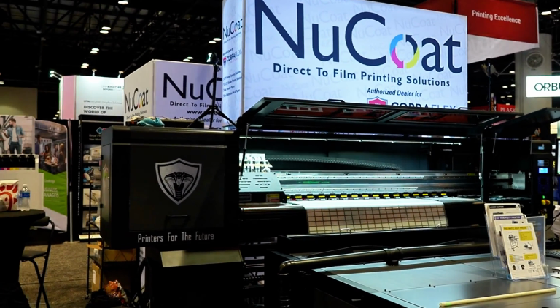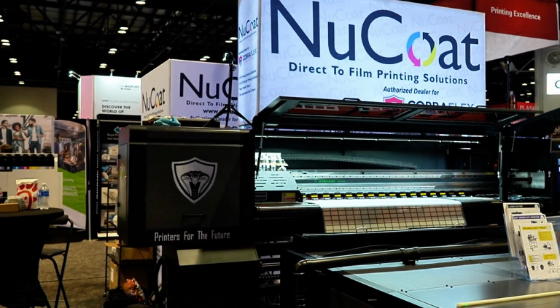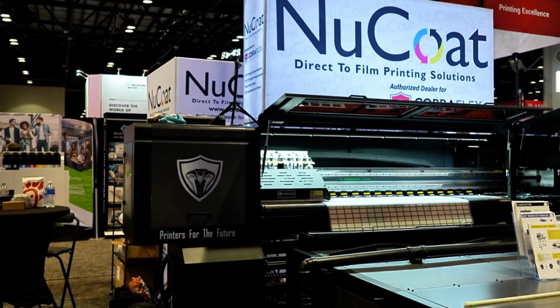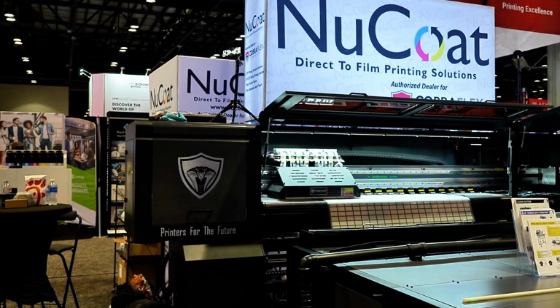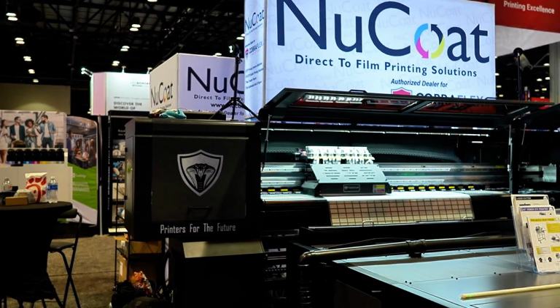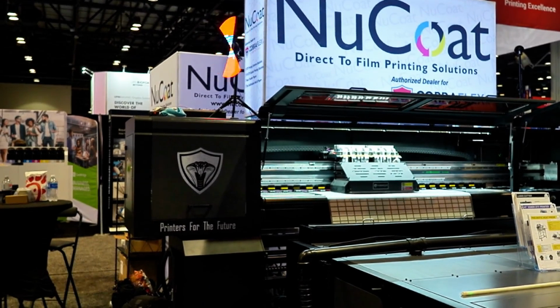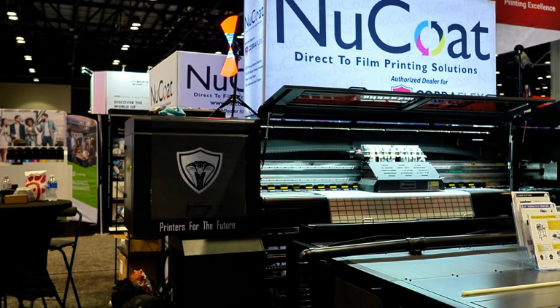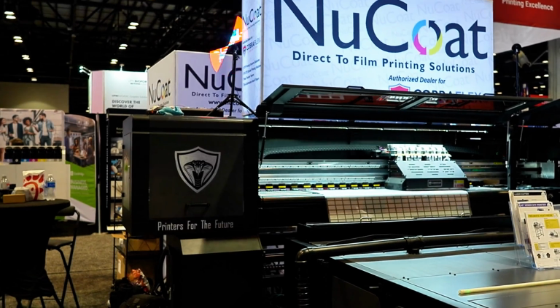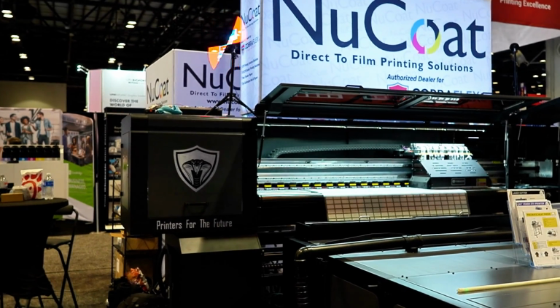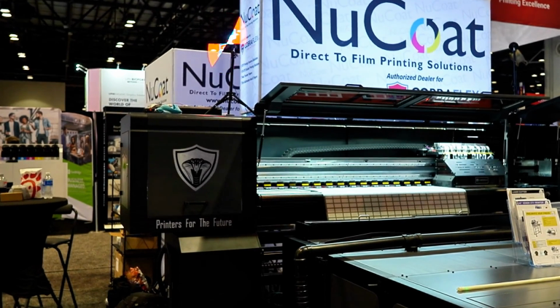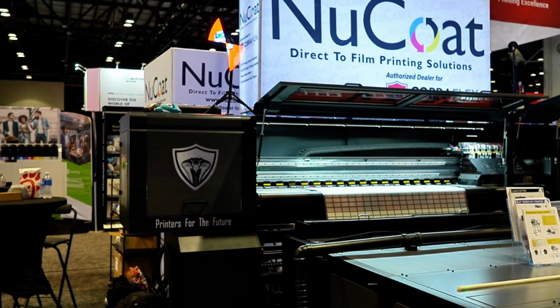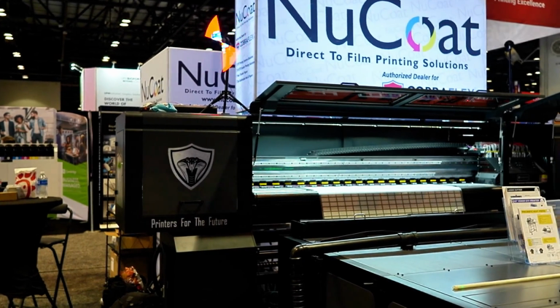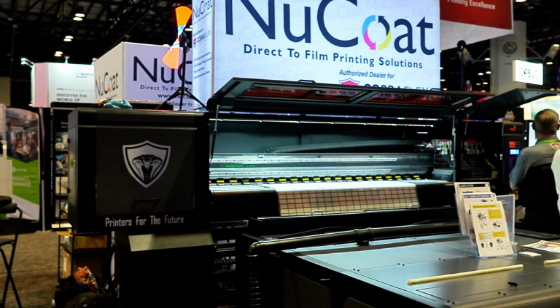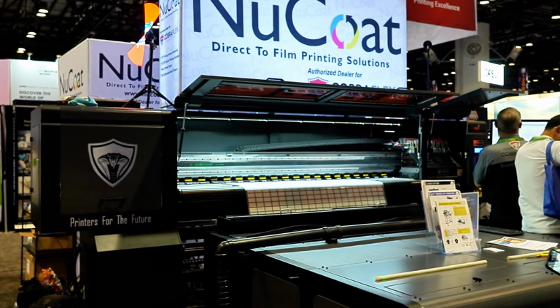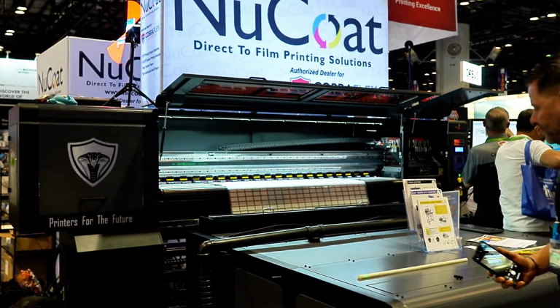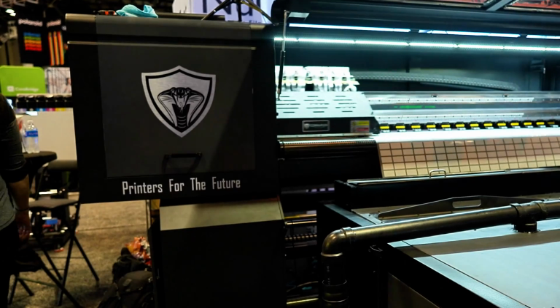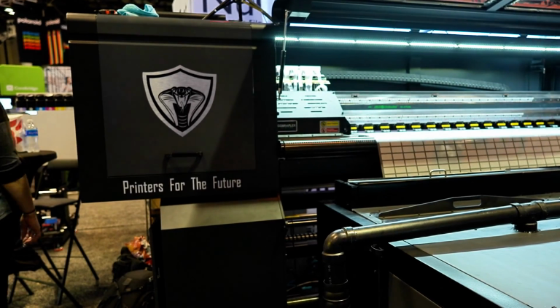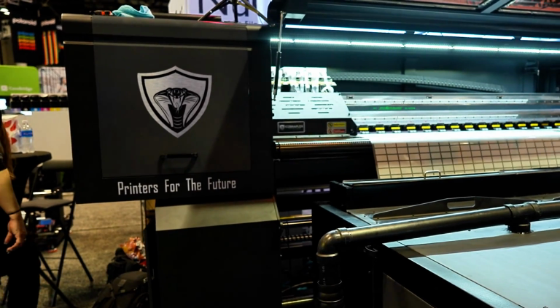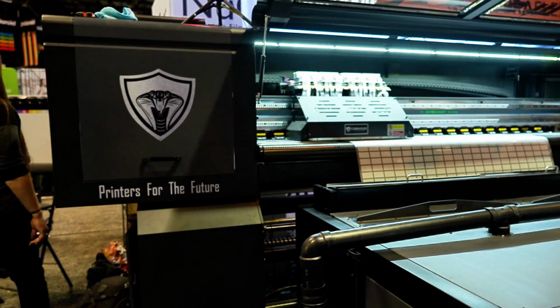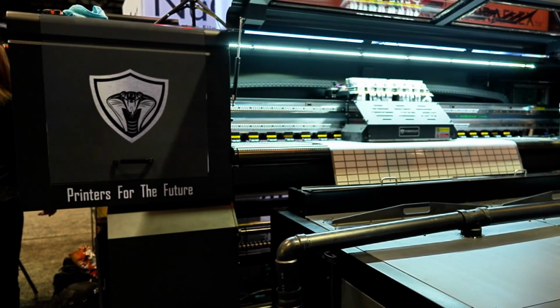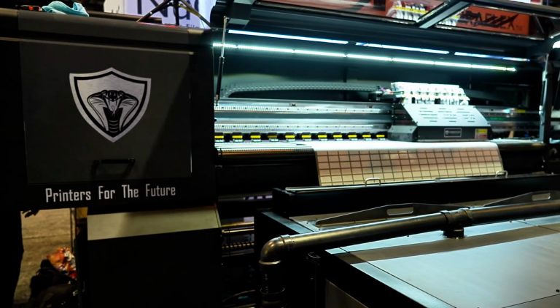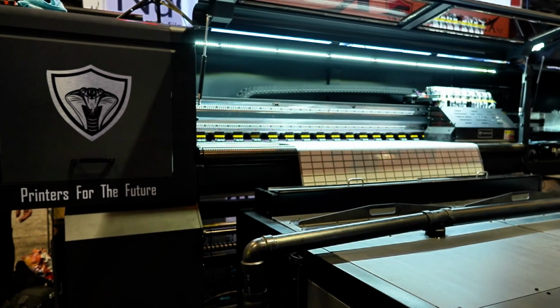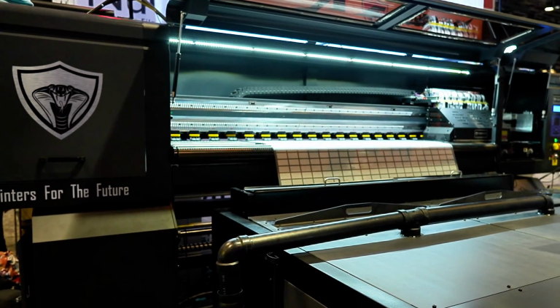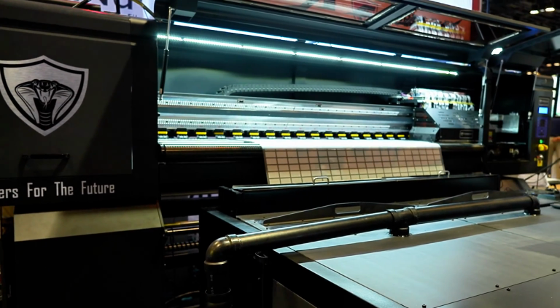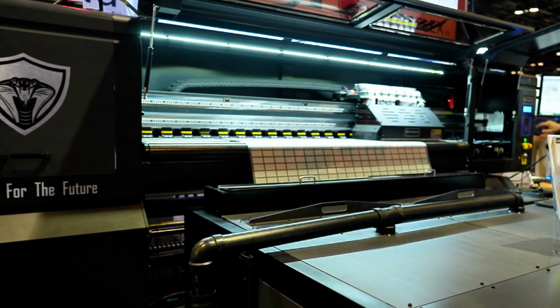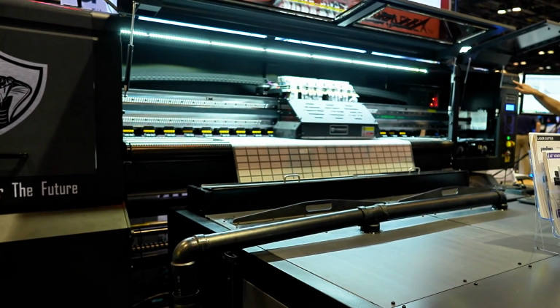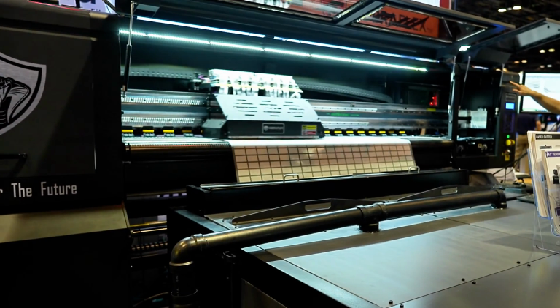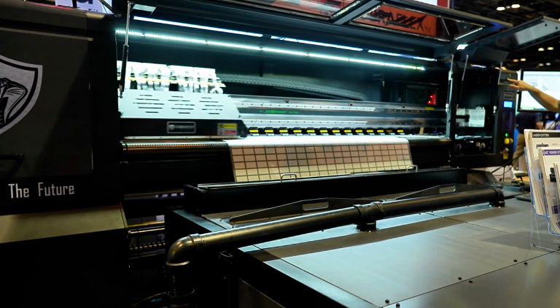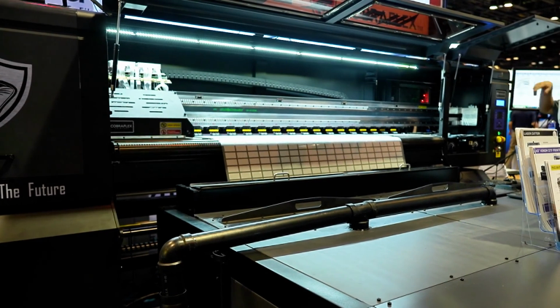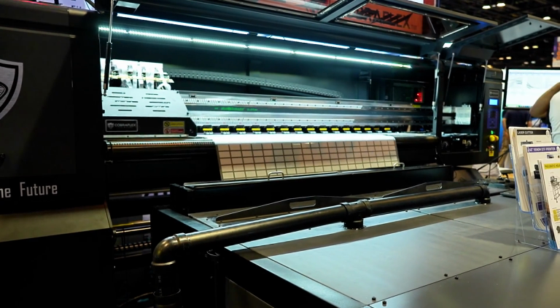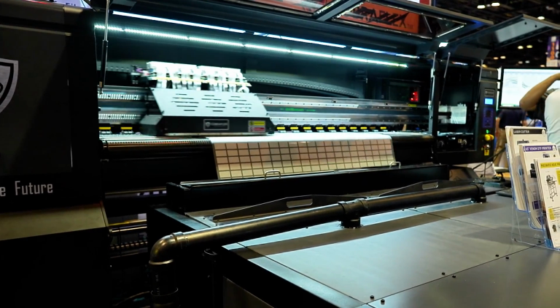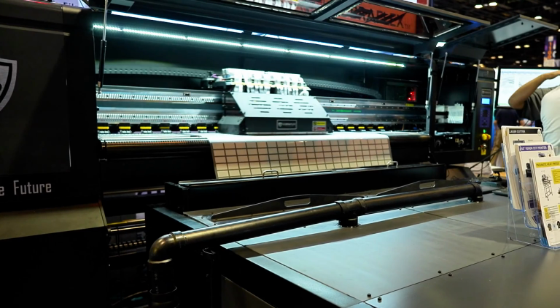The Cobra Flex Venom features a revolutionary bulb-less design, ditching the maintenance headaches and downtime of traditional bulb systems. This innovation ensures smooth operation, reduced costs, and makes the Cobra Flex Venom a wise investment.